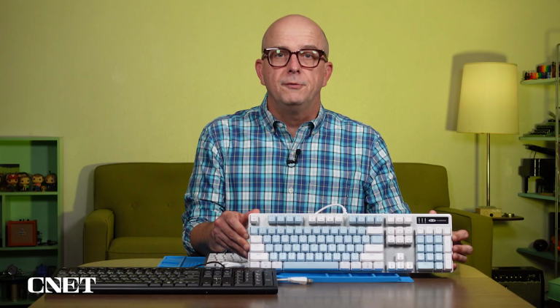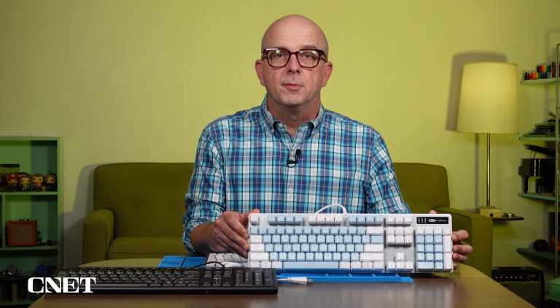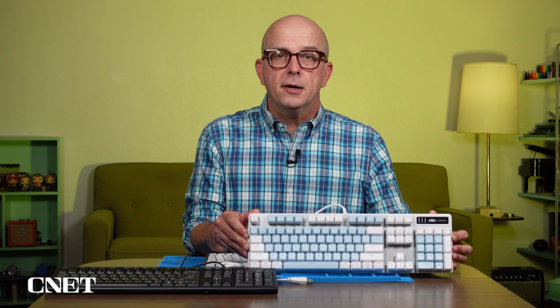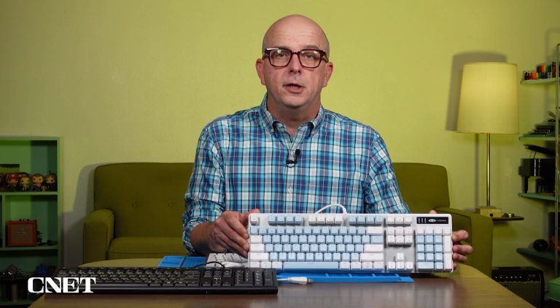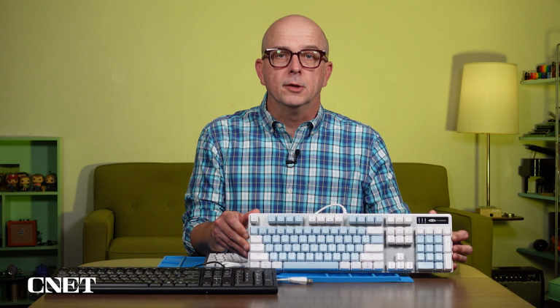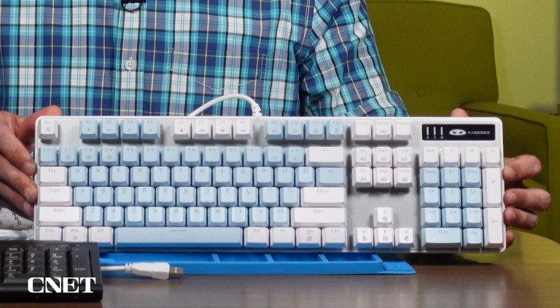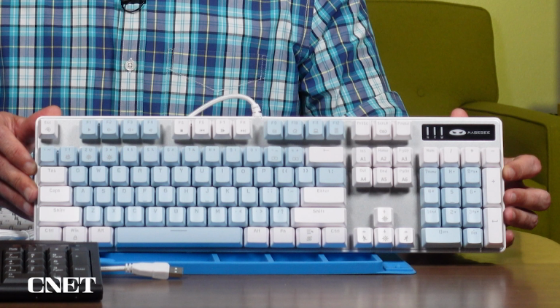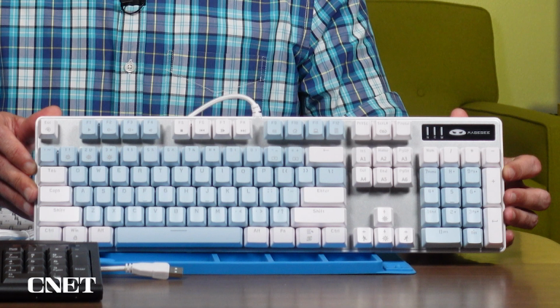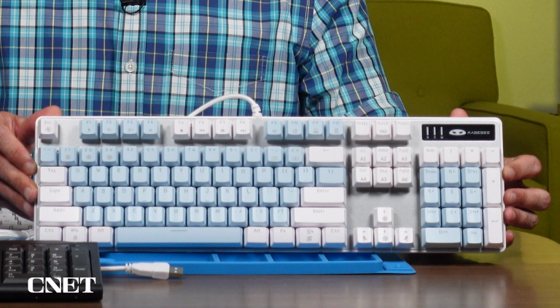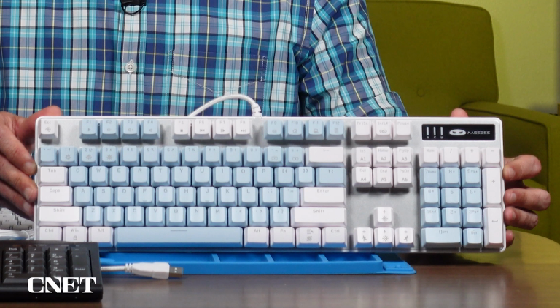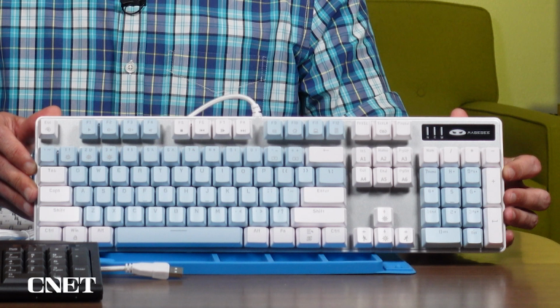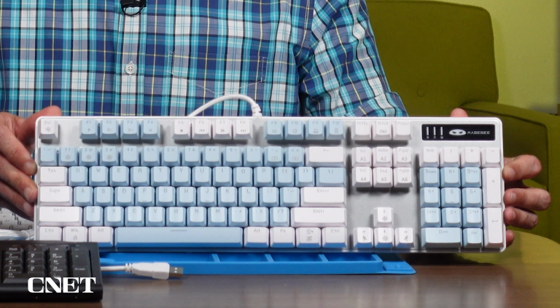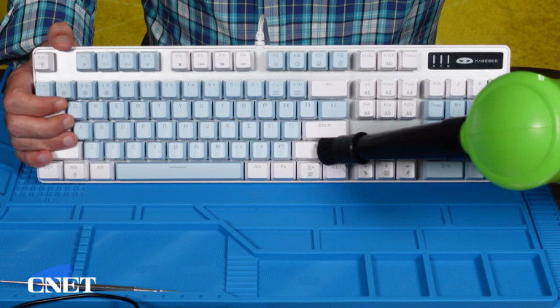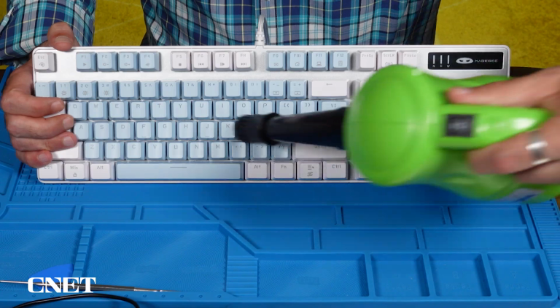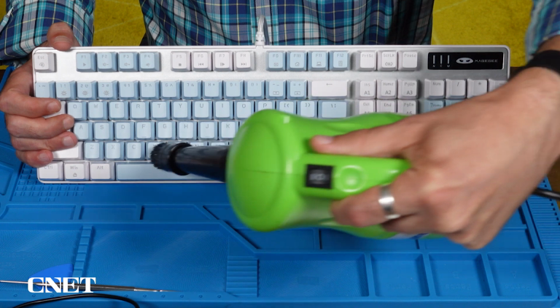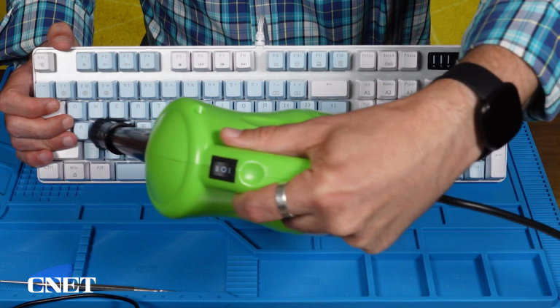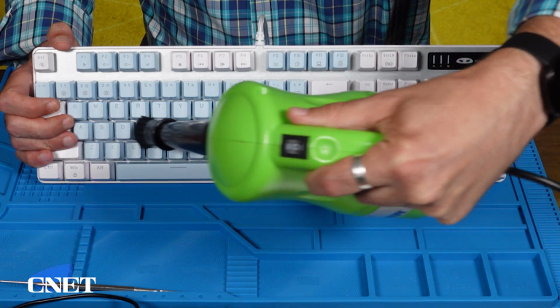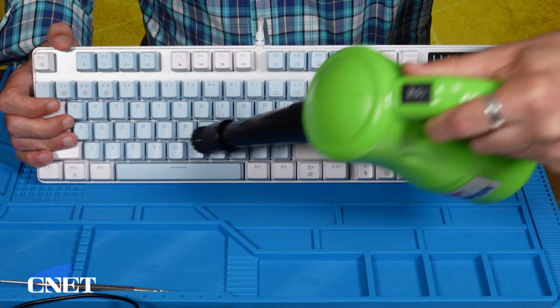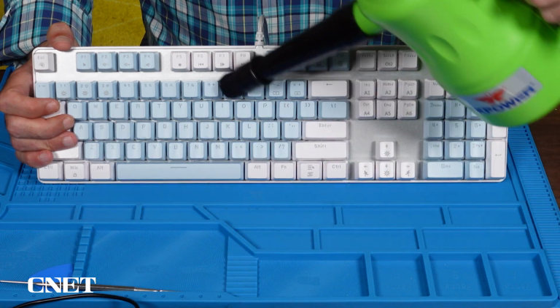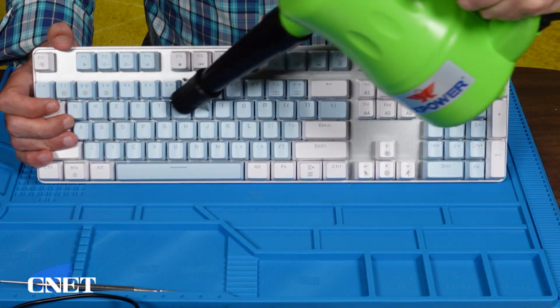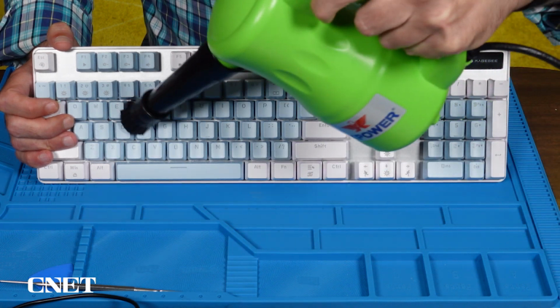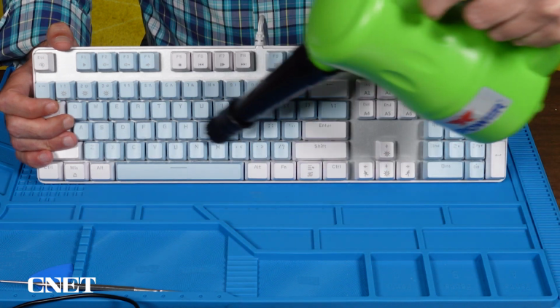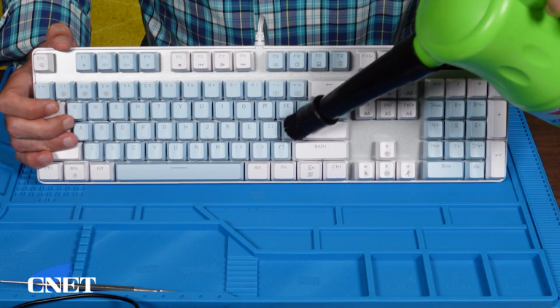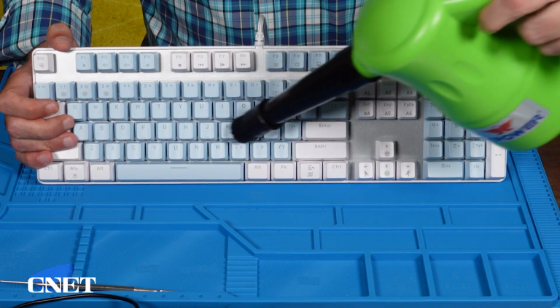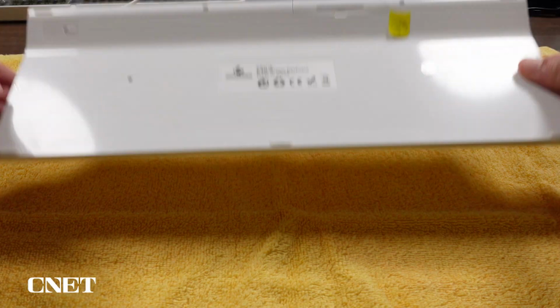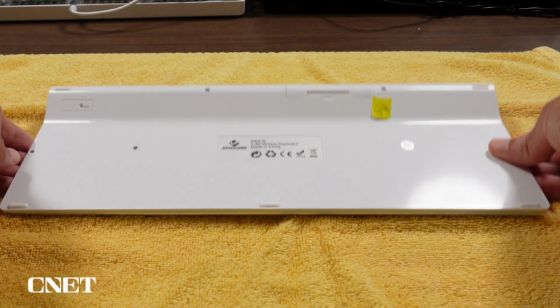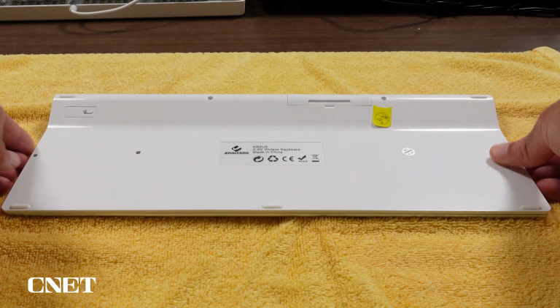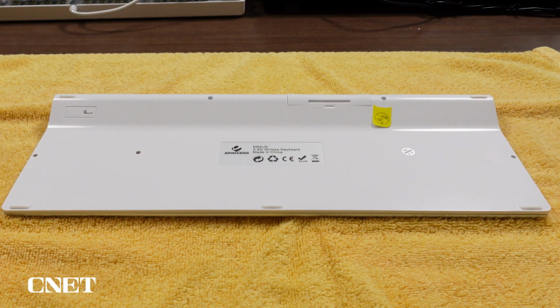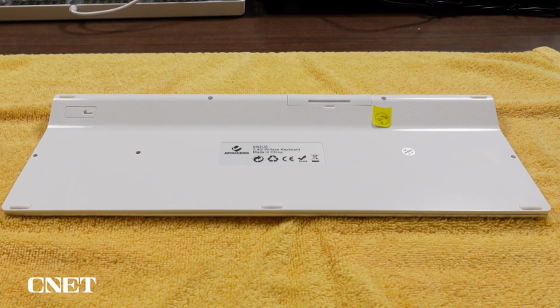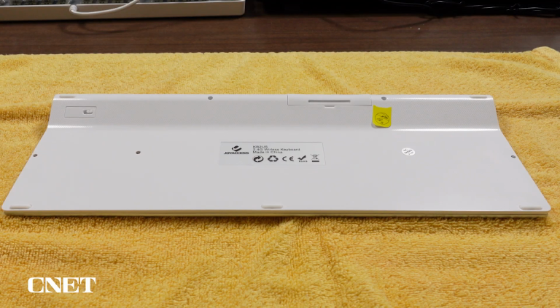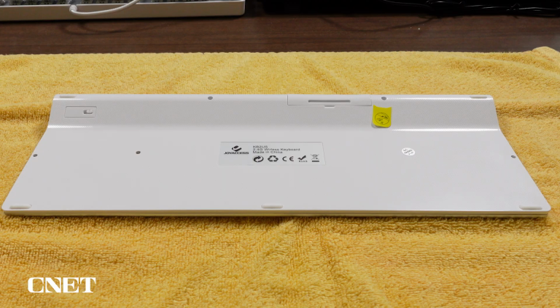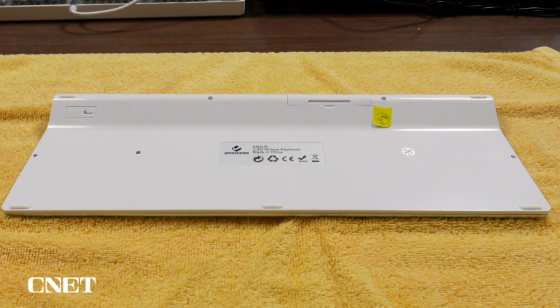If you have a mechanical keyboard like this one where the switches are all exposed, you could consider using an air blower to speed up the drying process. Now turn the keyboard upside down and let it dry overnight.